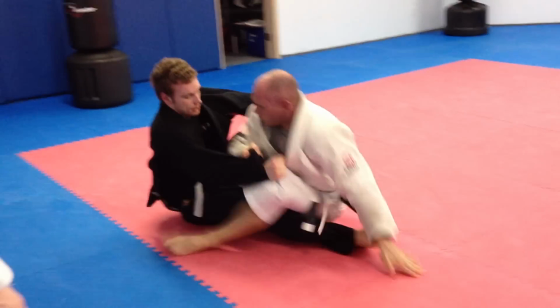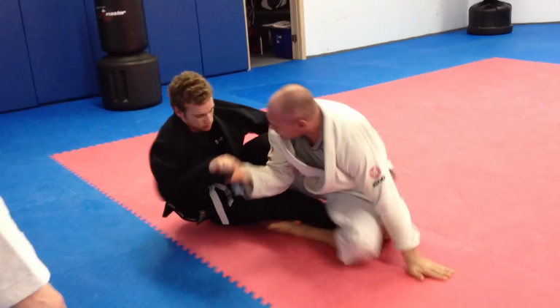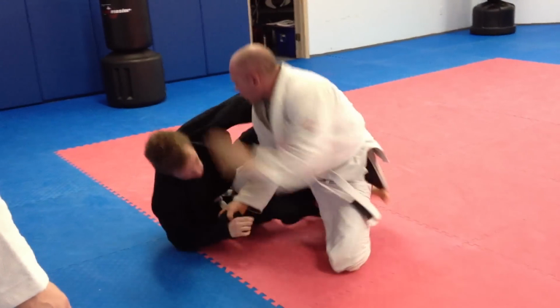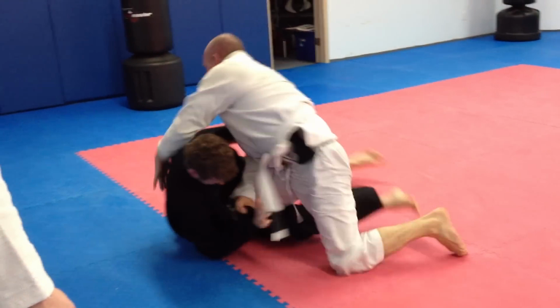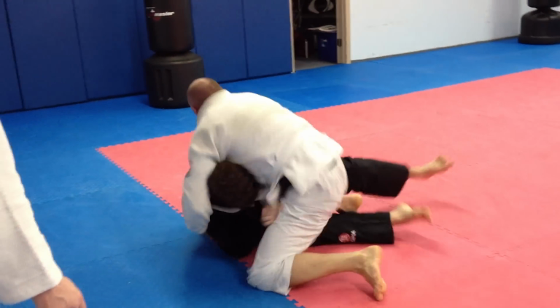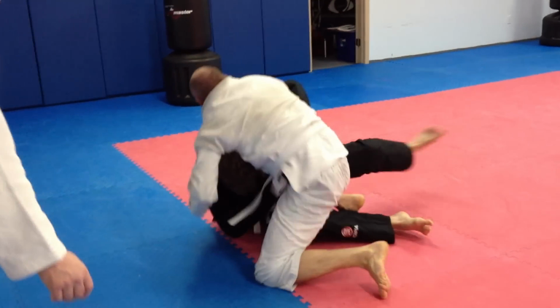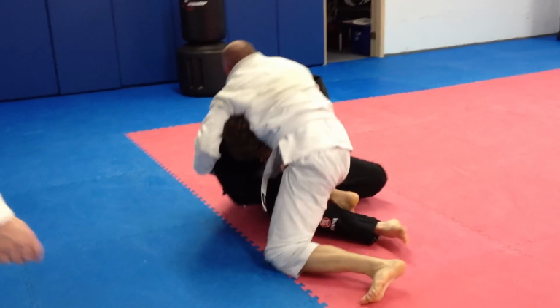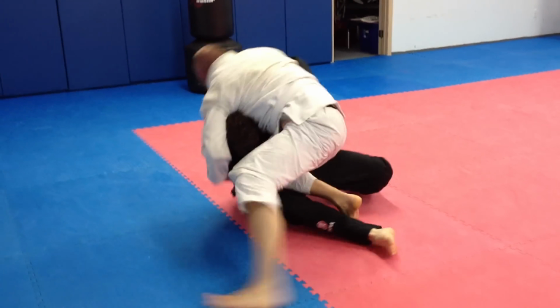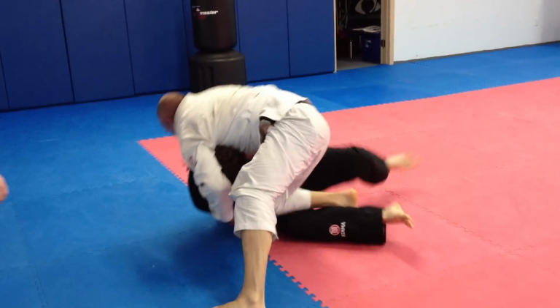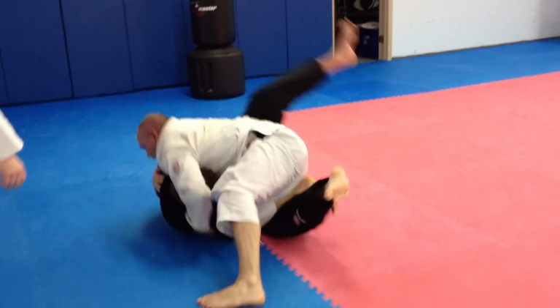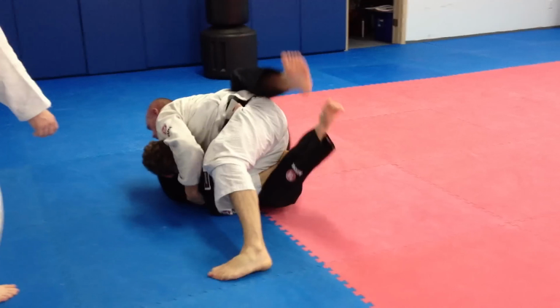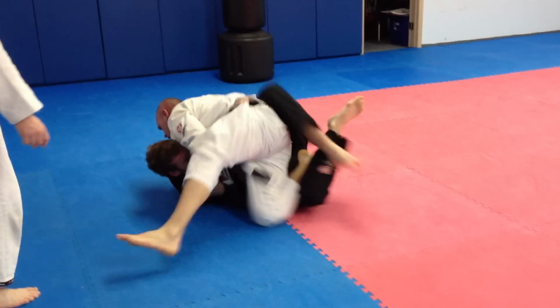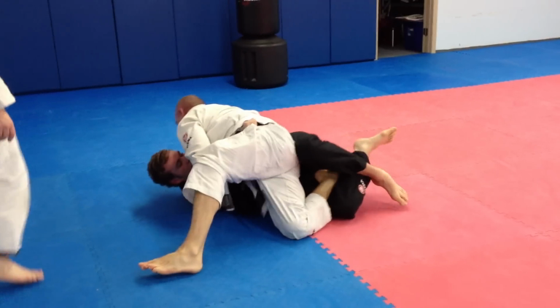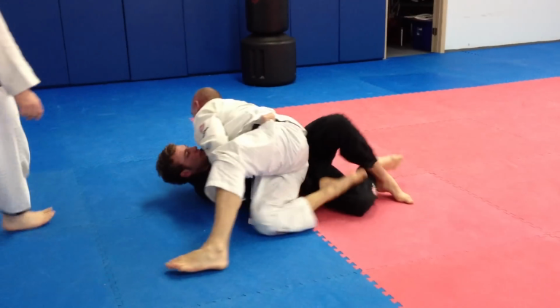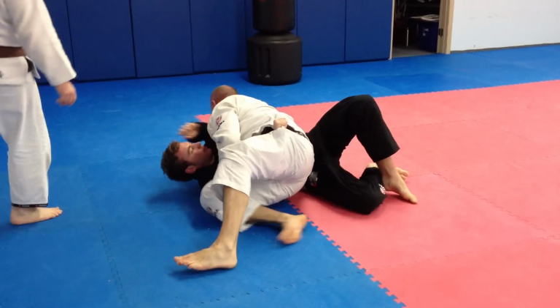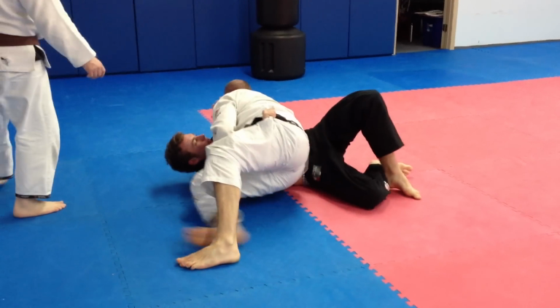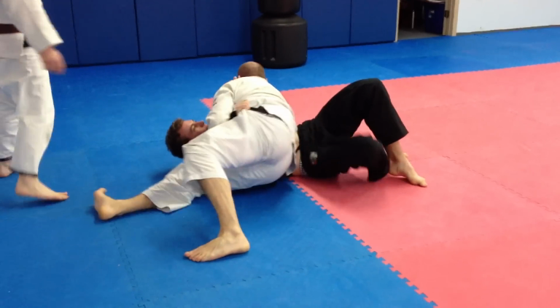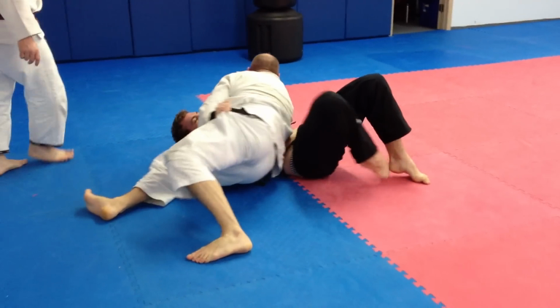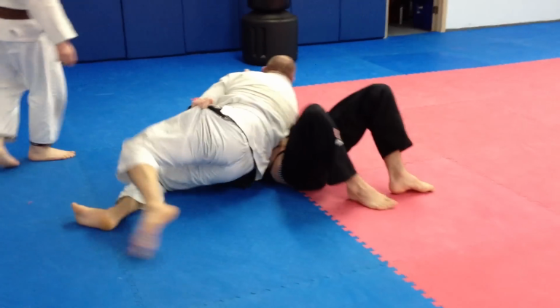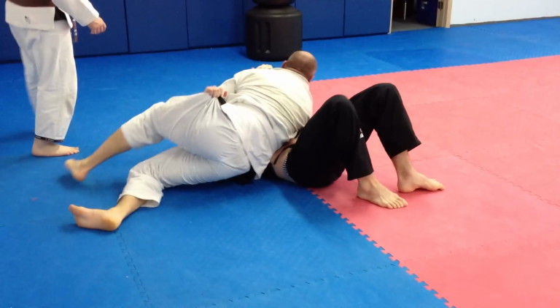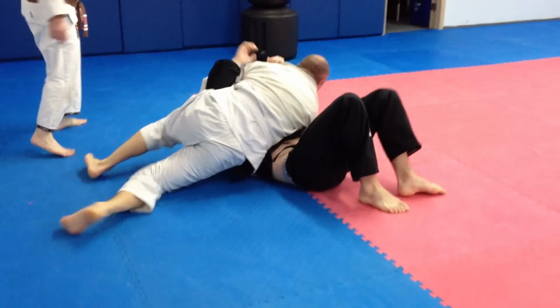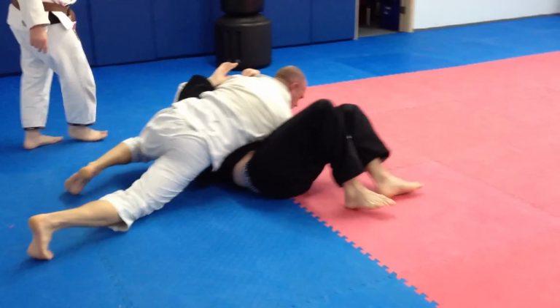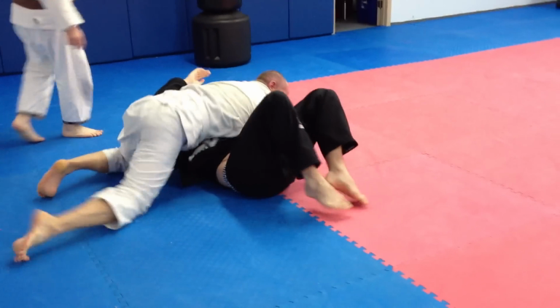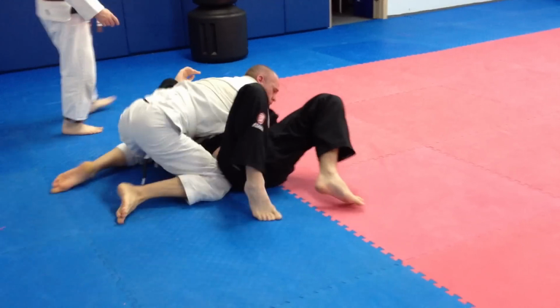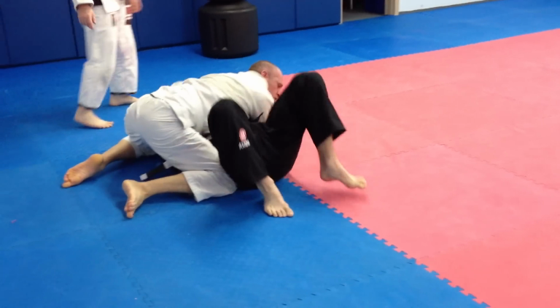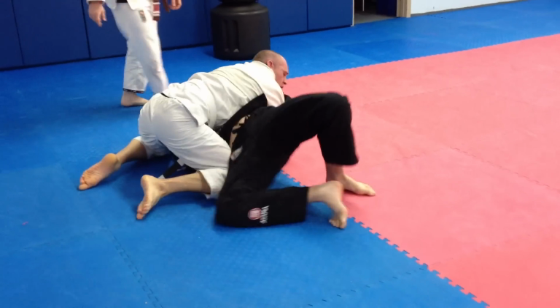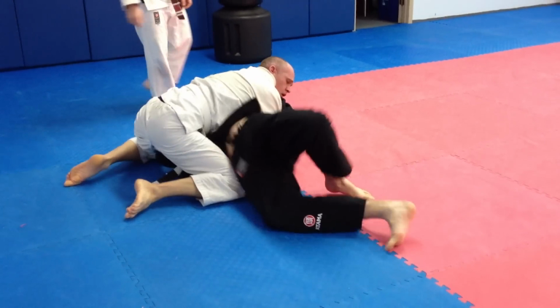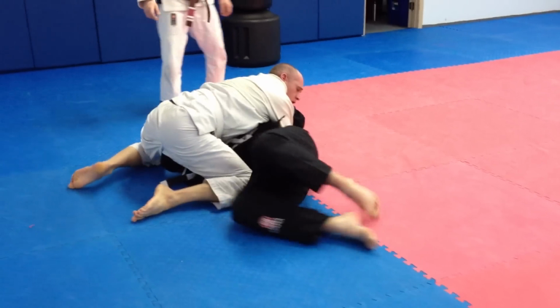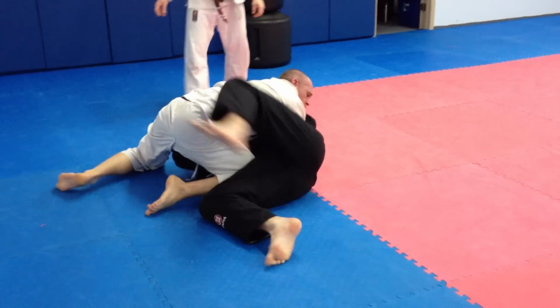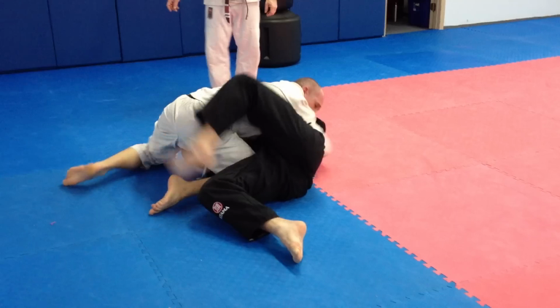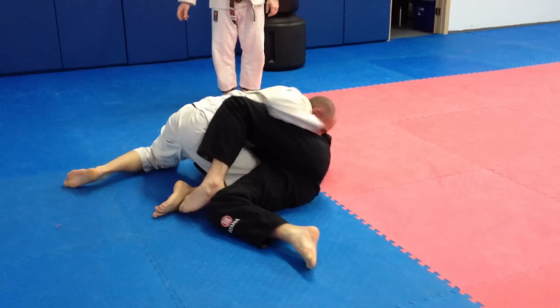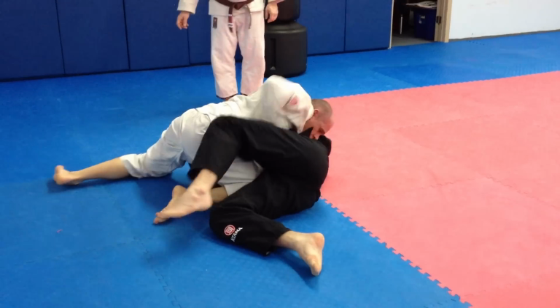Get up. Push. Push. Get up. Come in. Push. Get on your side. On your right side. Push in. Two more minutes.